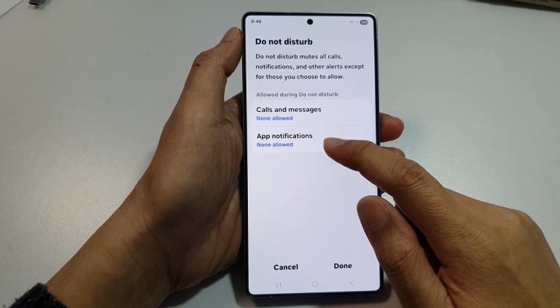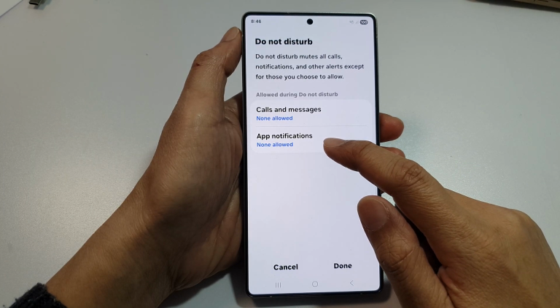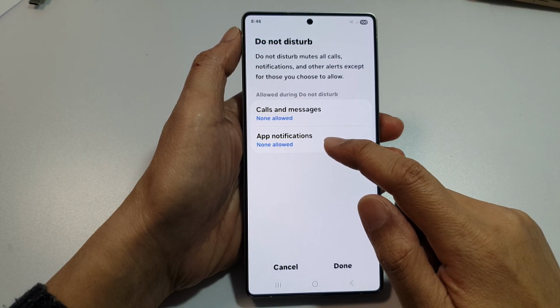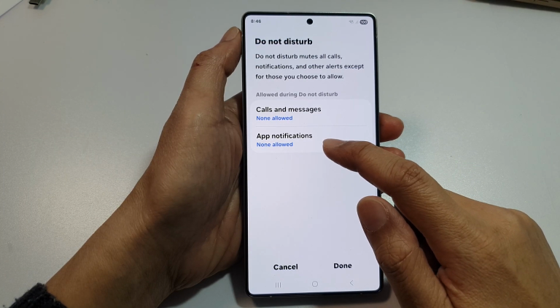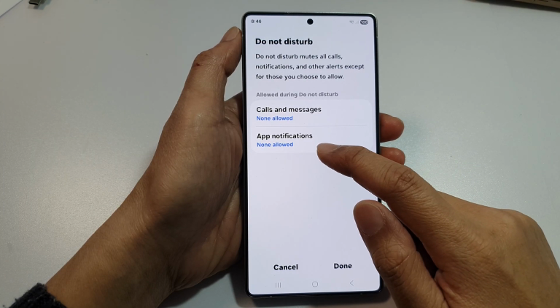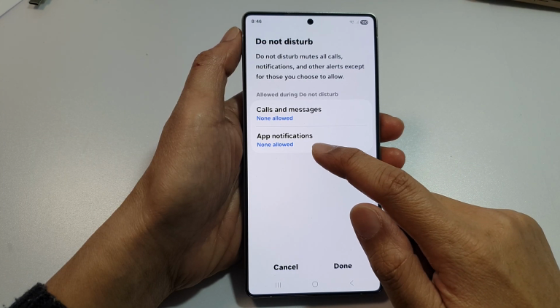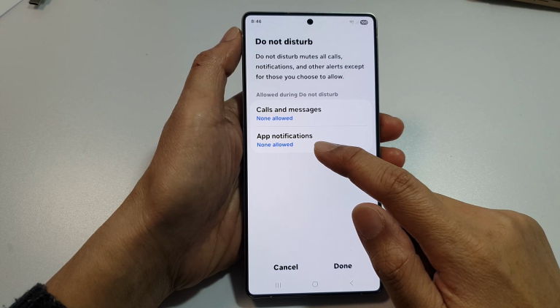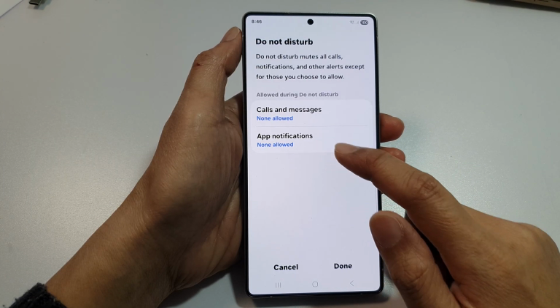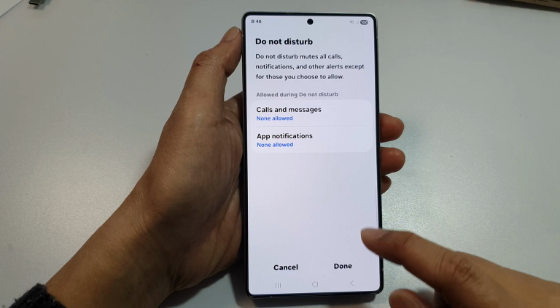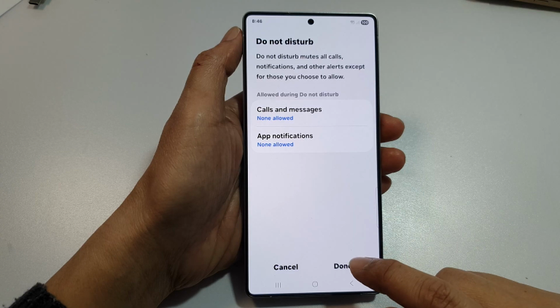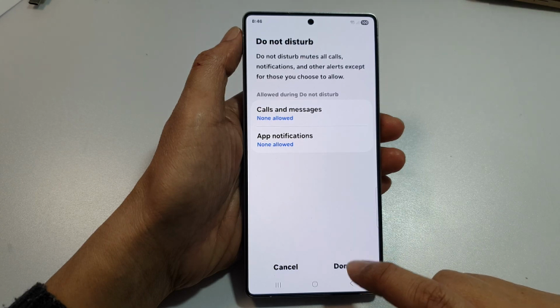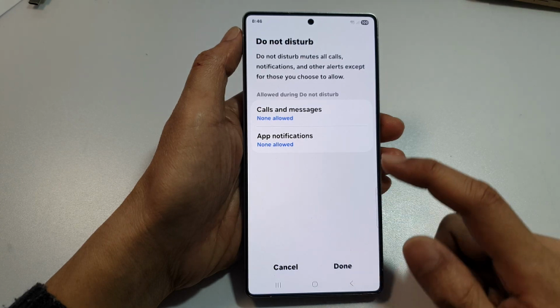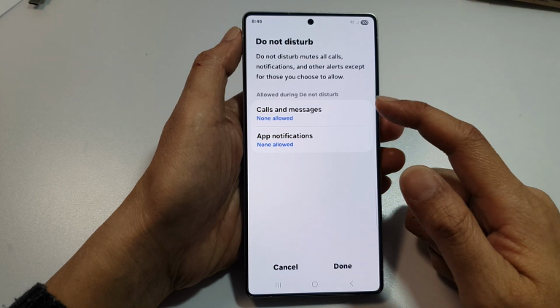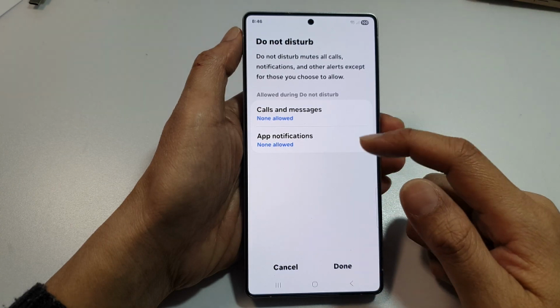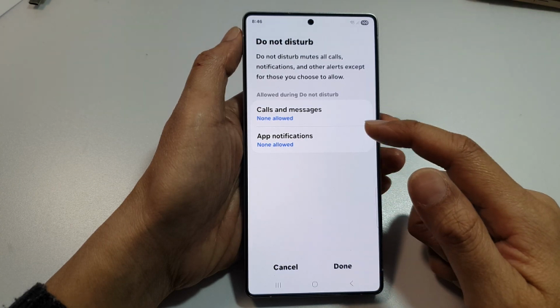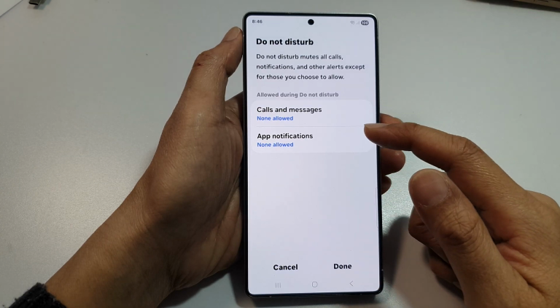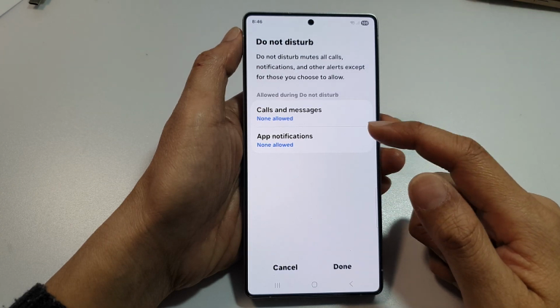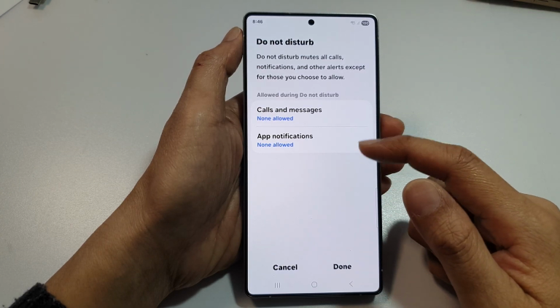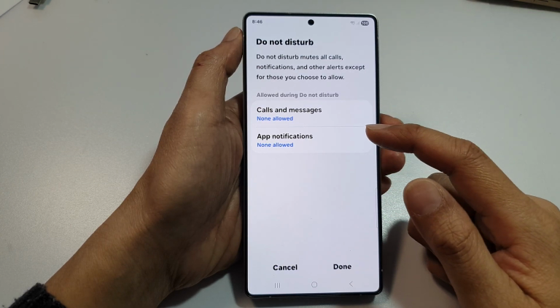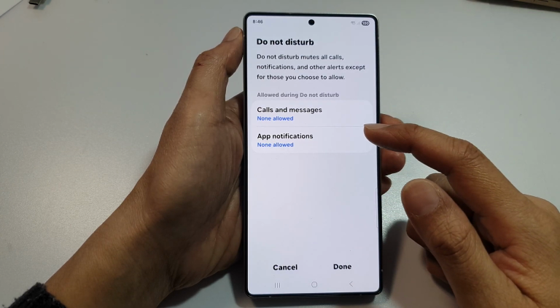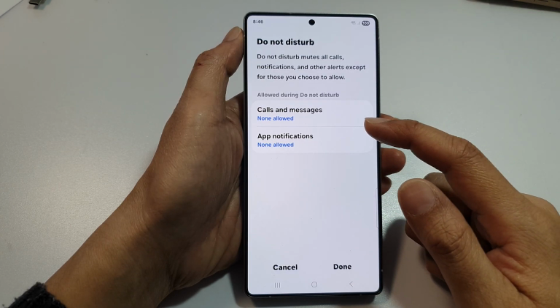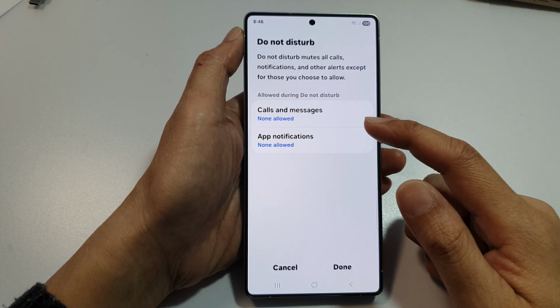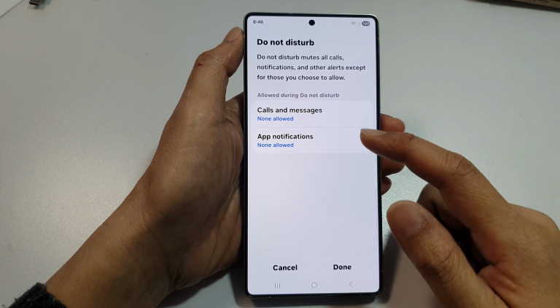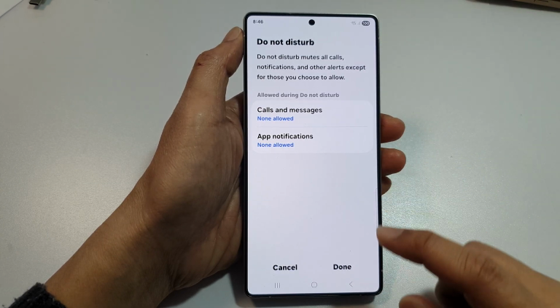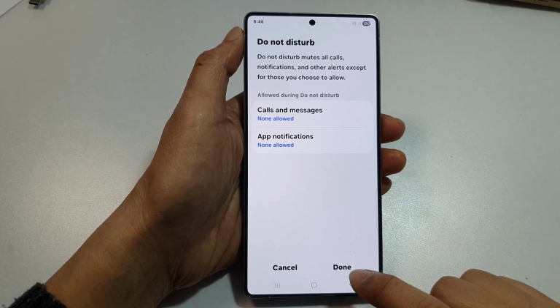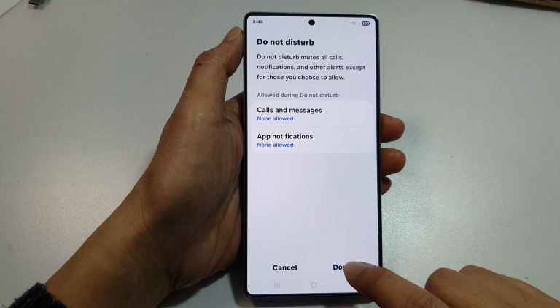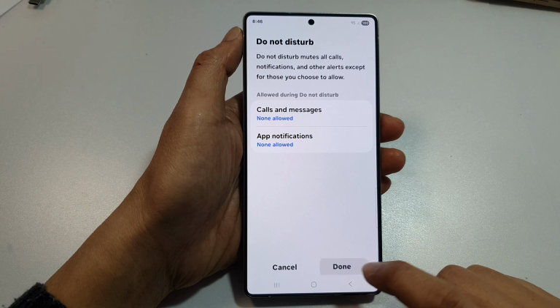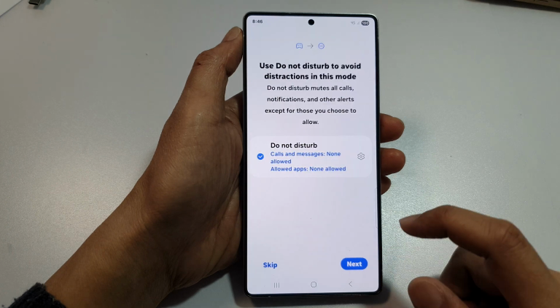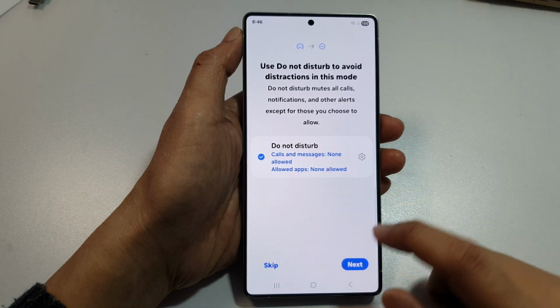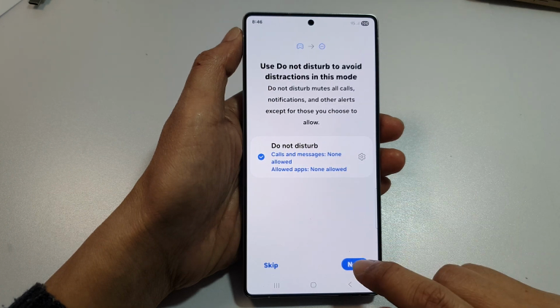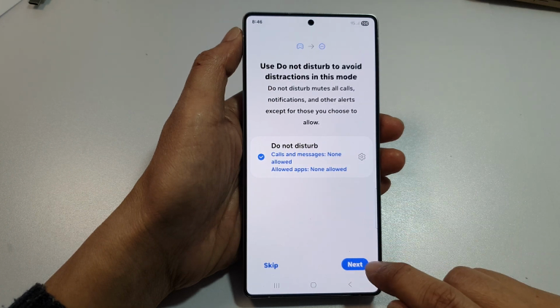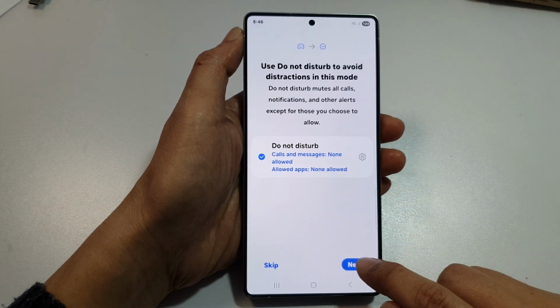App notifications, set to None. This only applies during the time that you're playing a game. So tap on Done, then tap on Next.